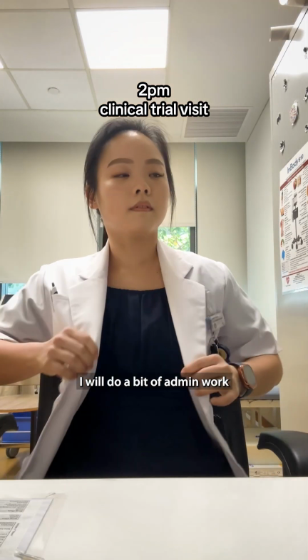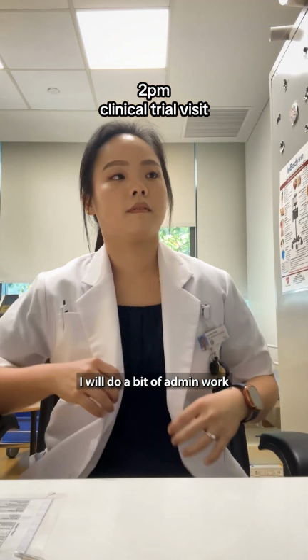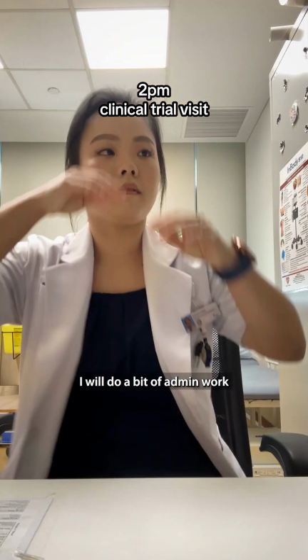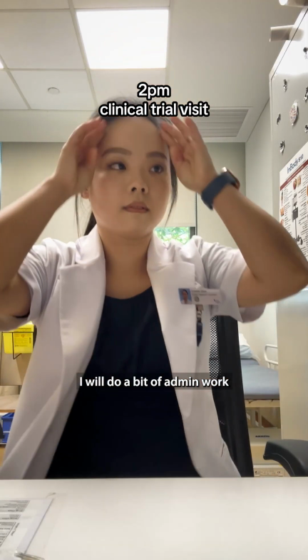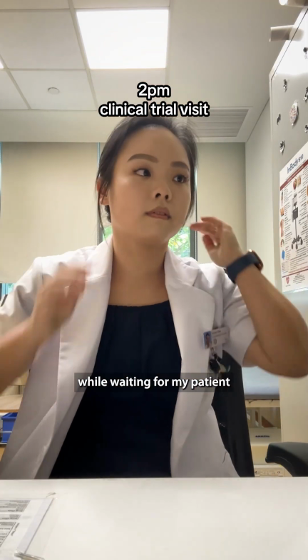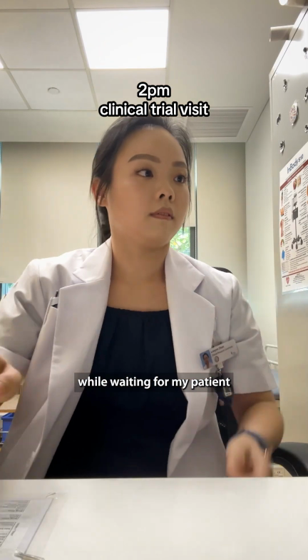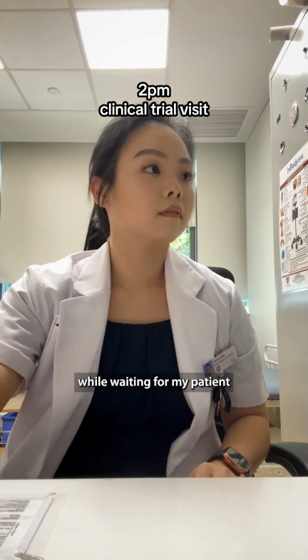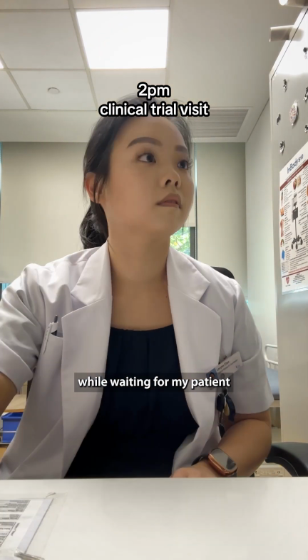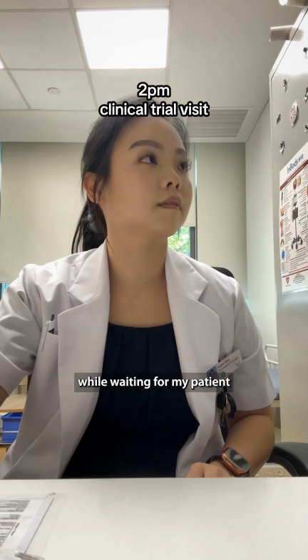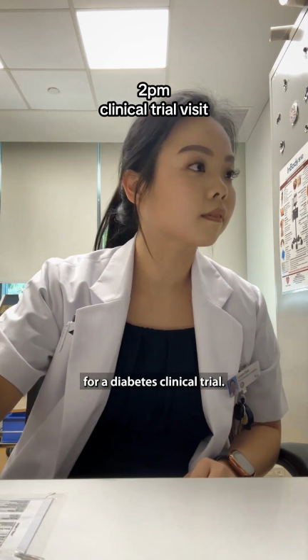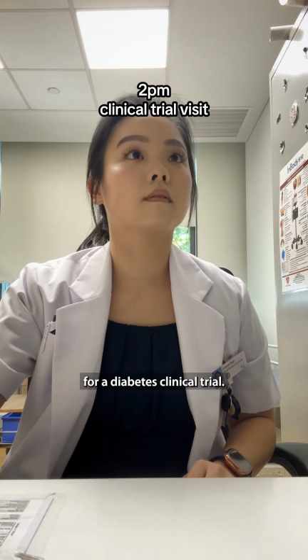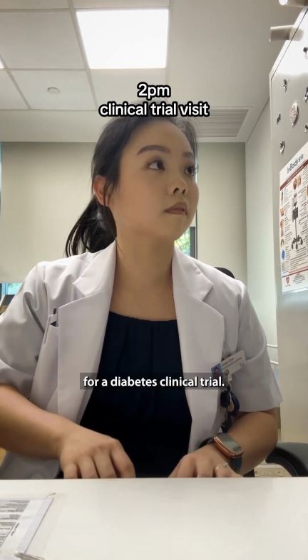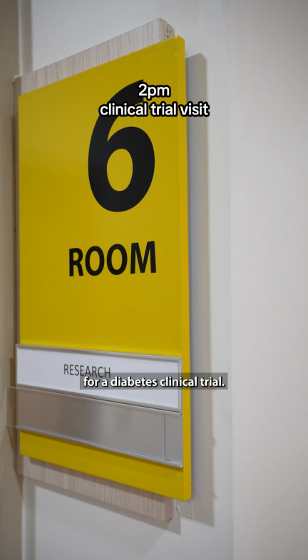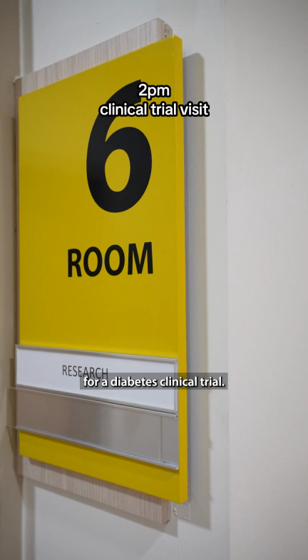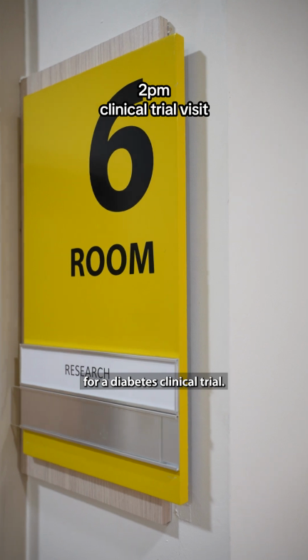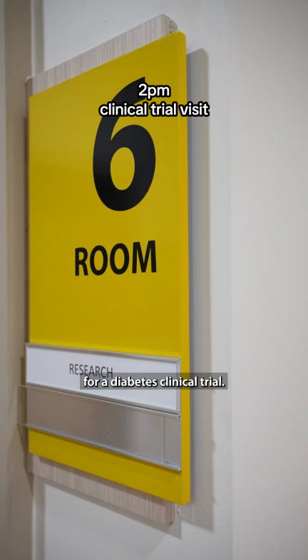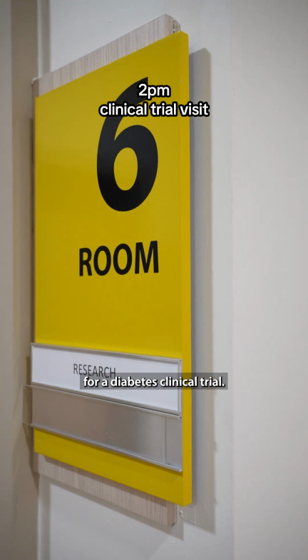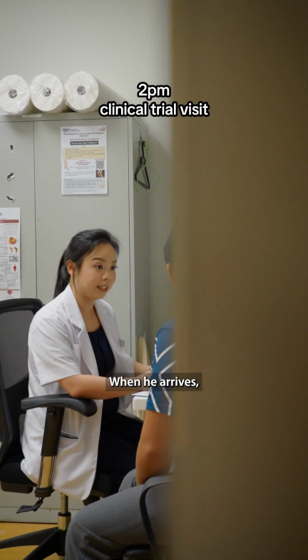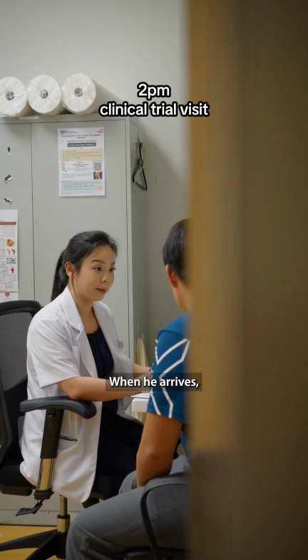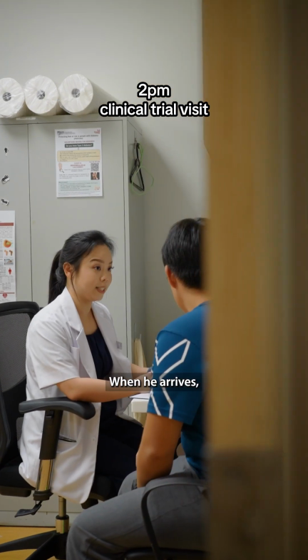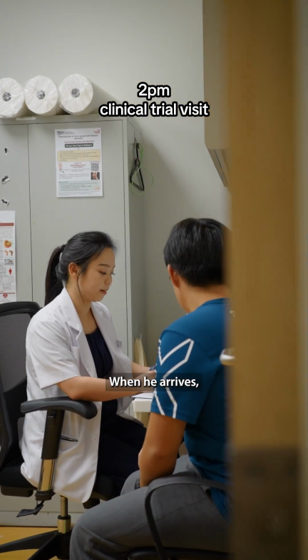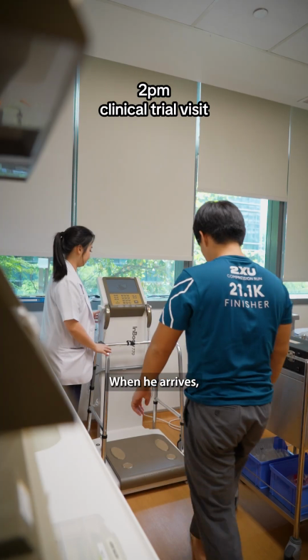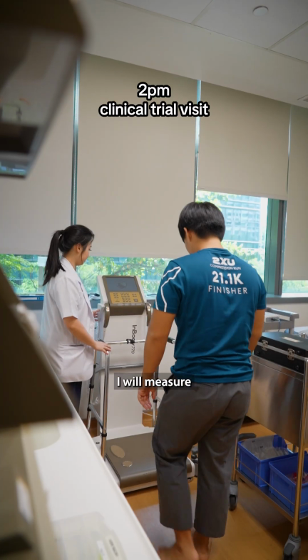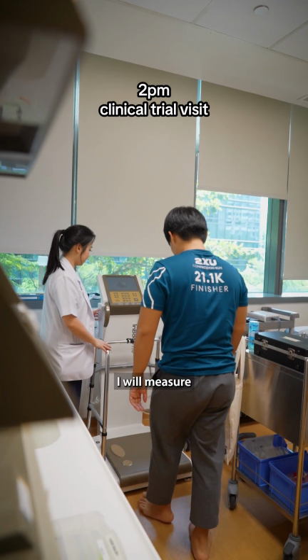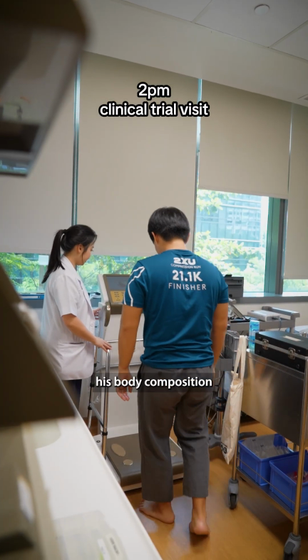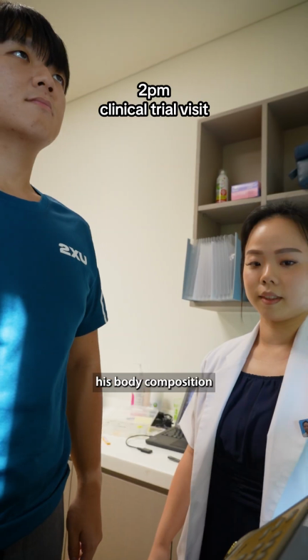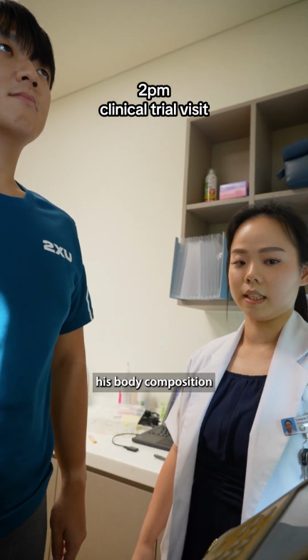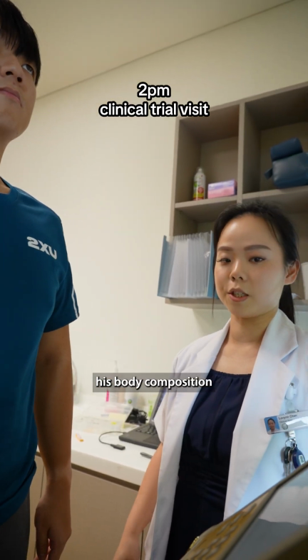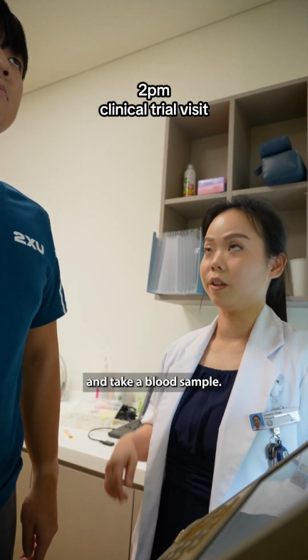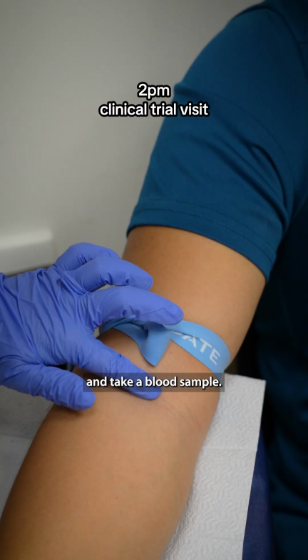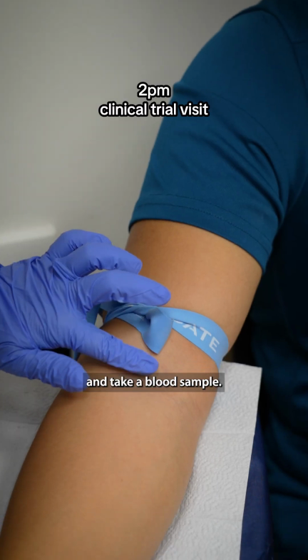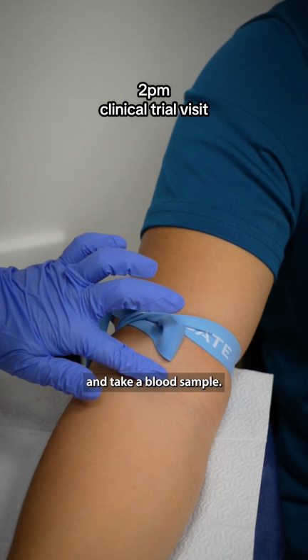After lunch, I will do a bit of admin work while waiting for my patient for our diabetes clinical trial. When he arrives, I will measure his body composition and take a blood sample.